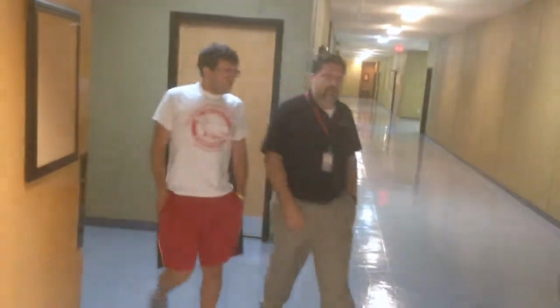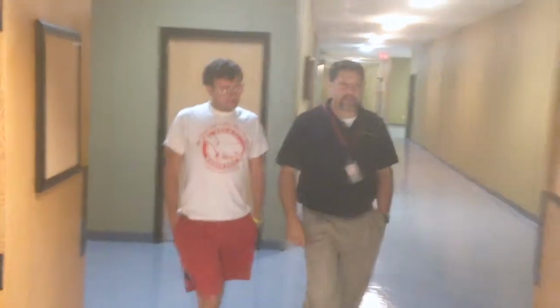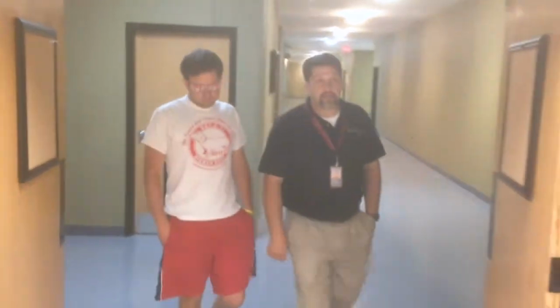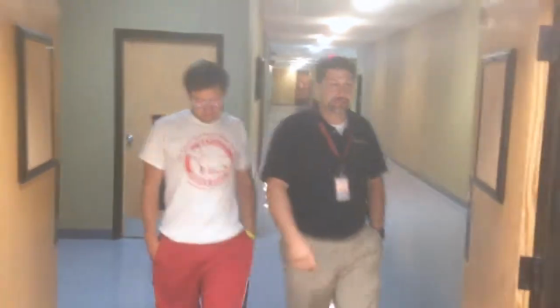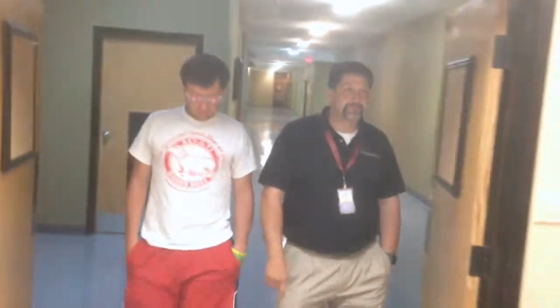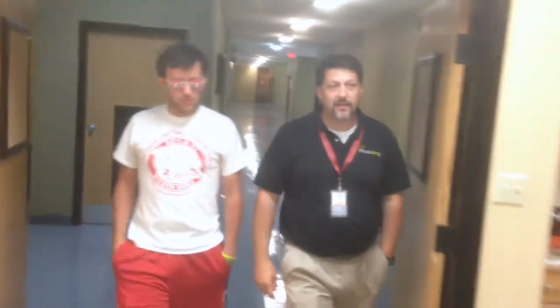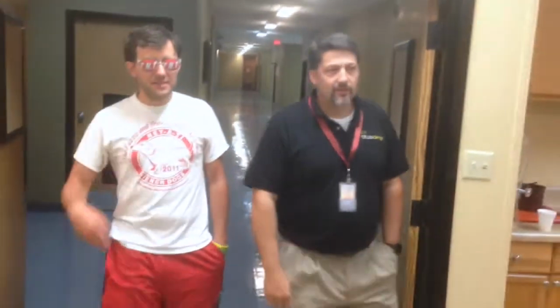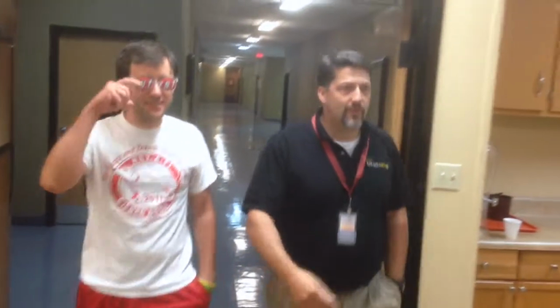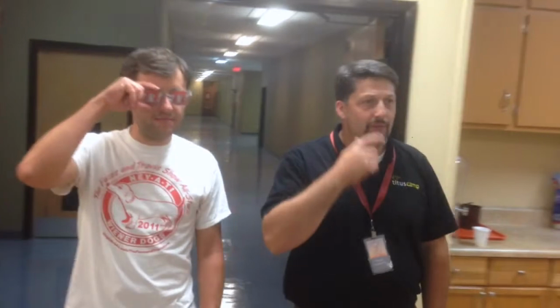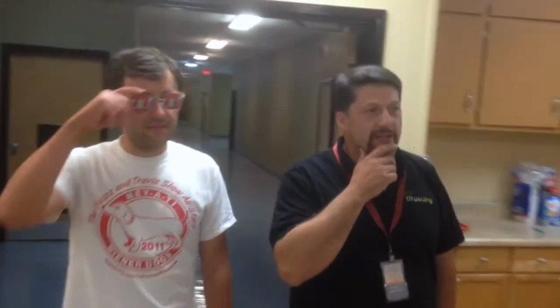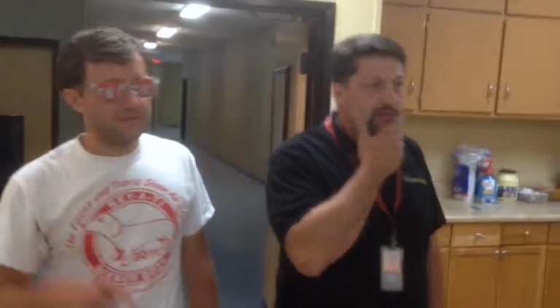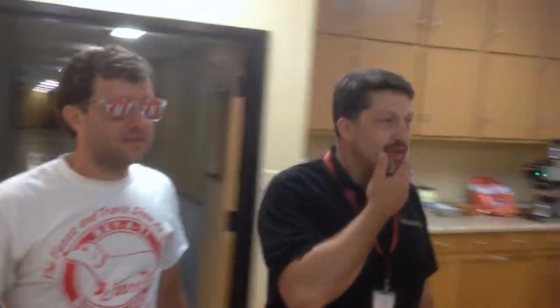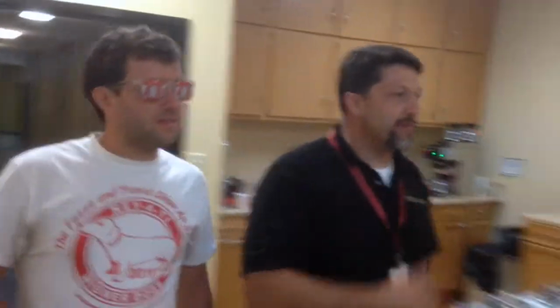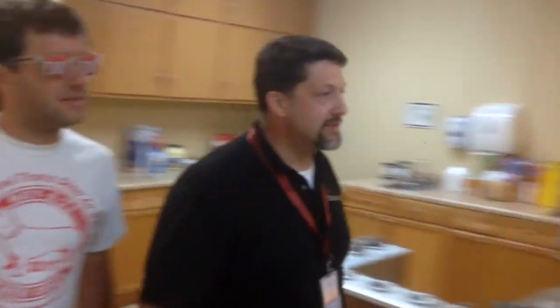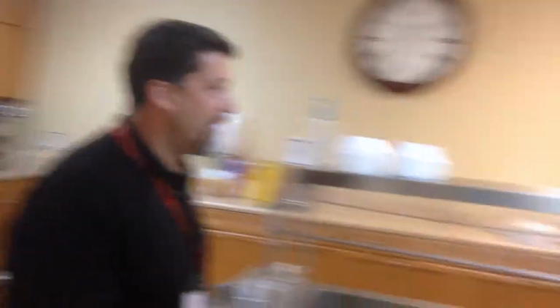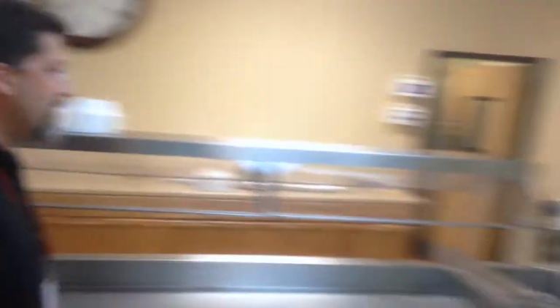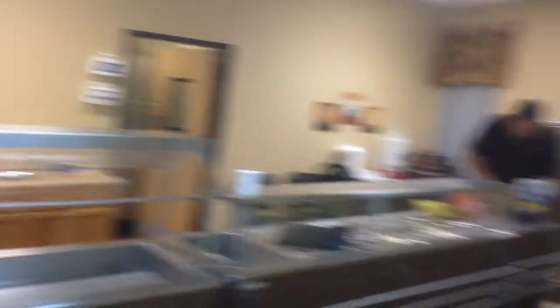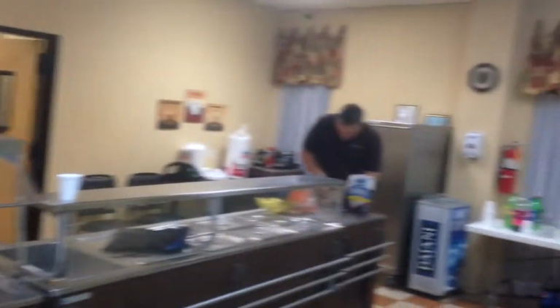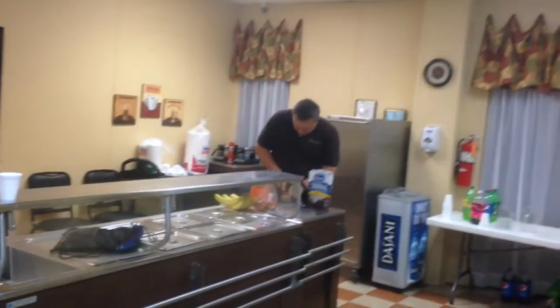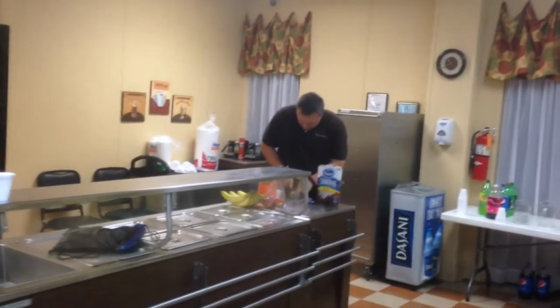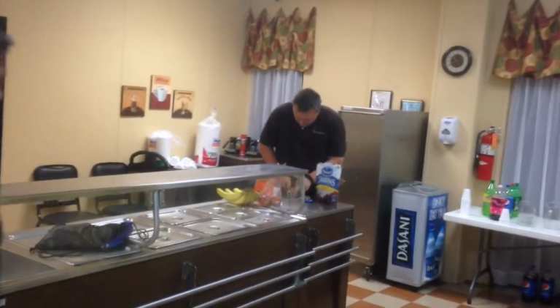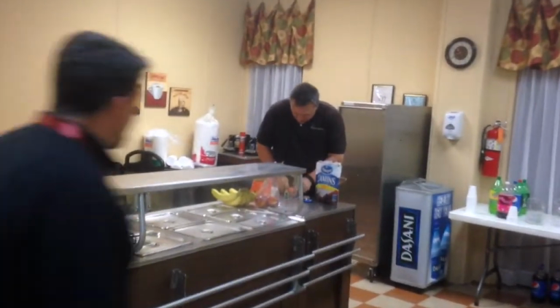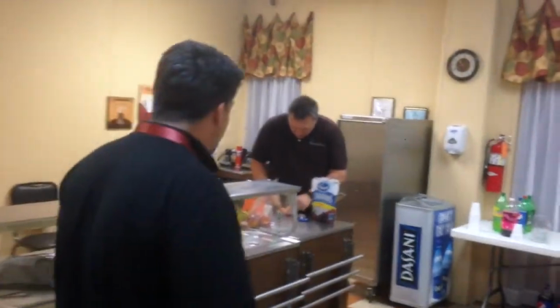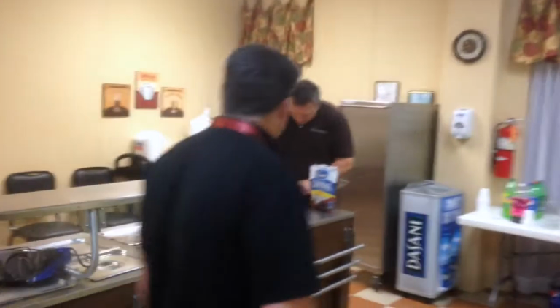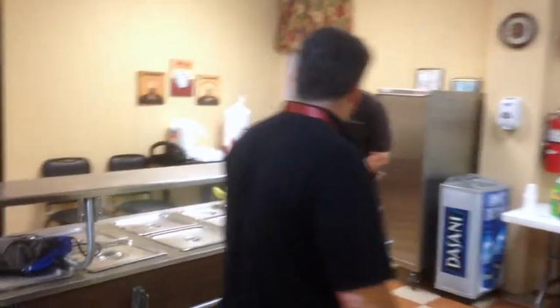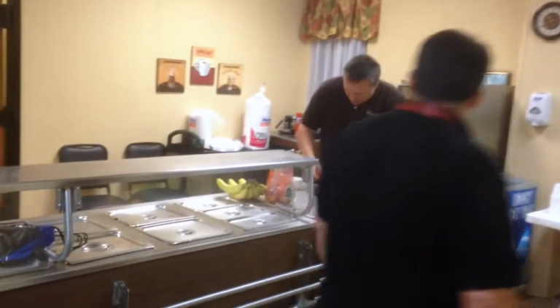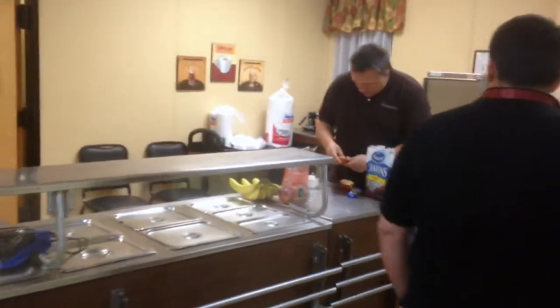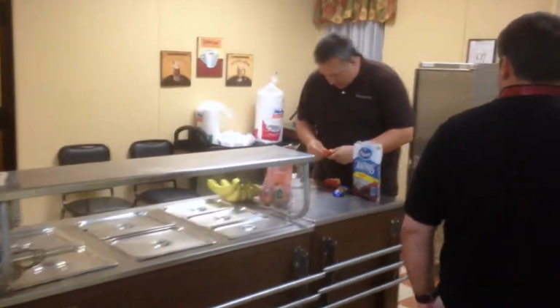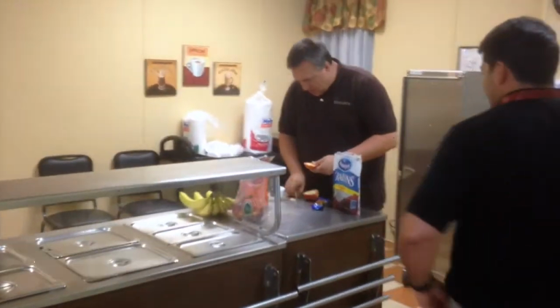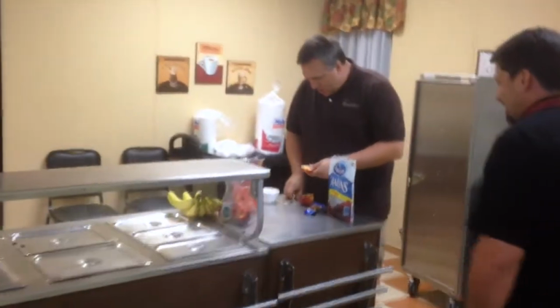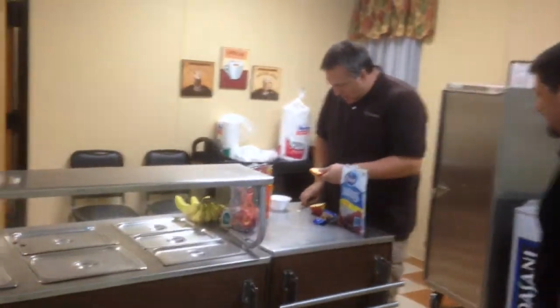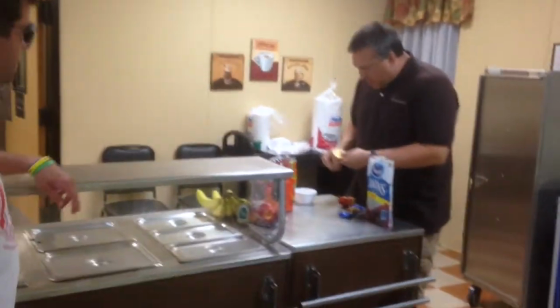Oh man, Ray, the kitchen. Ray, what are you doing man? Making a snack. What kind of snack are you making? Oh man, this is going to be good. It's going to be good.